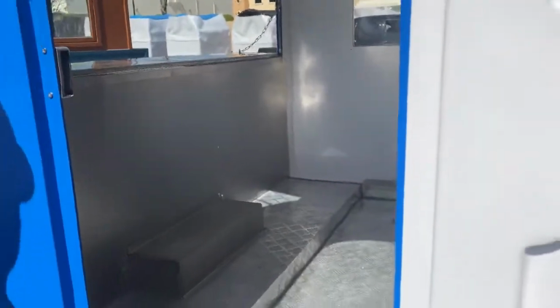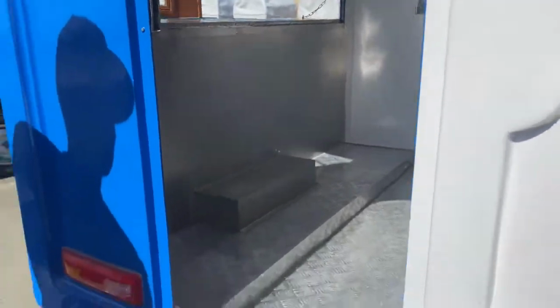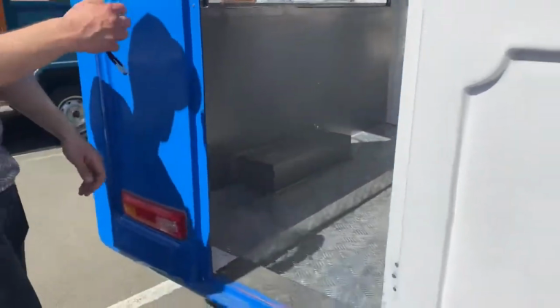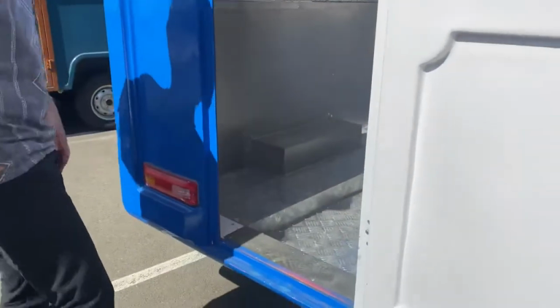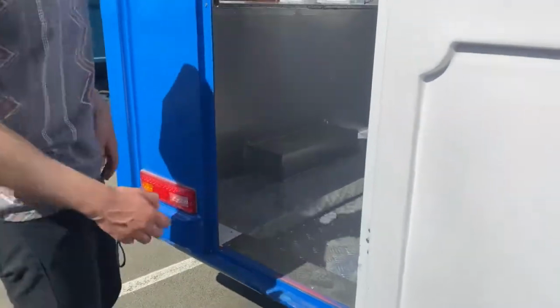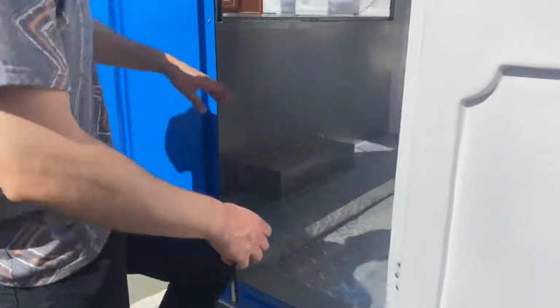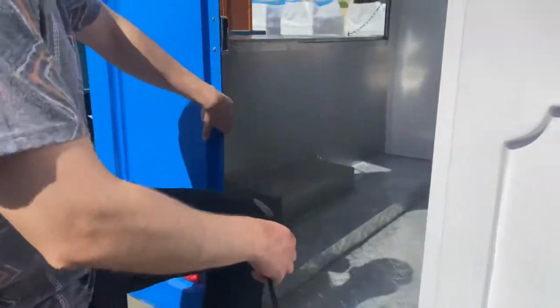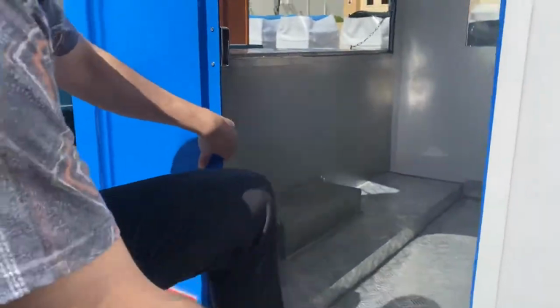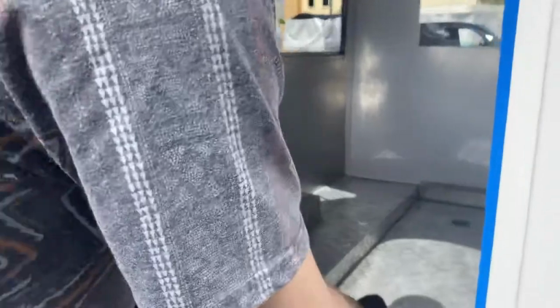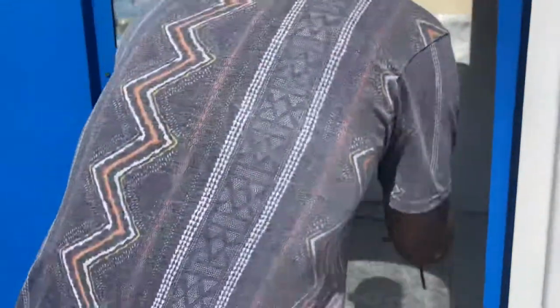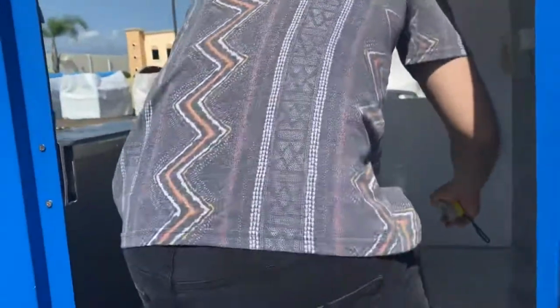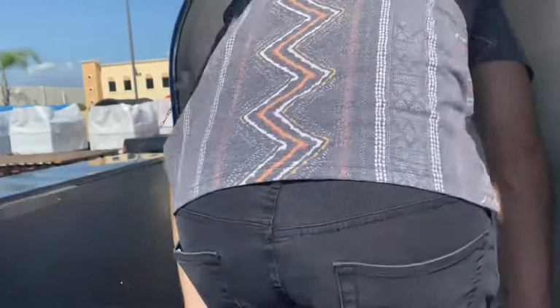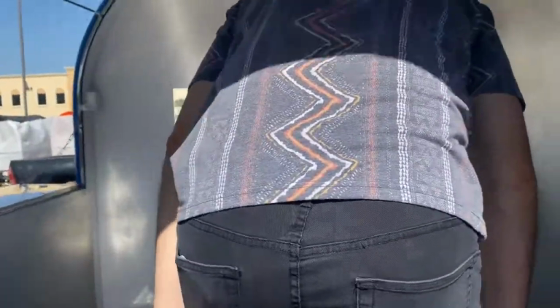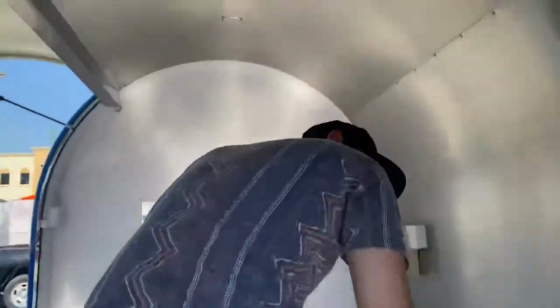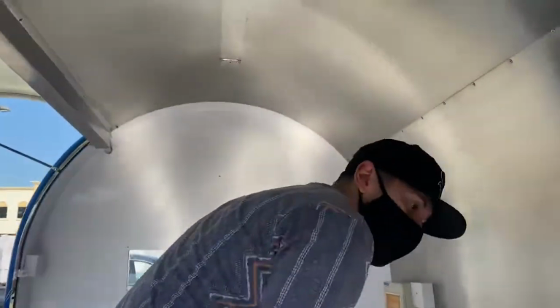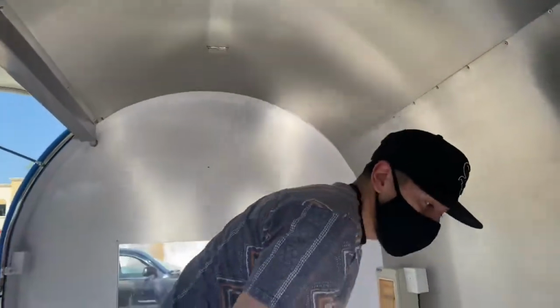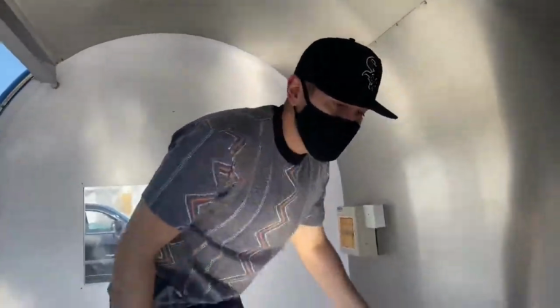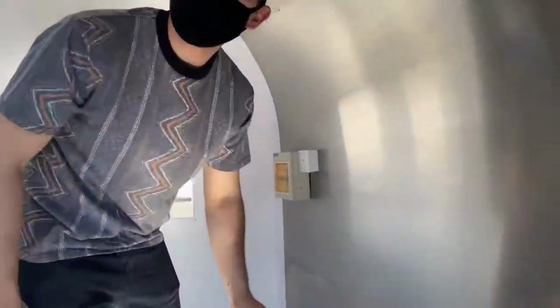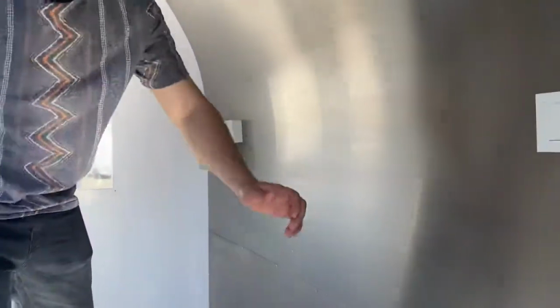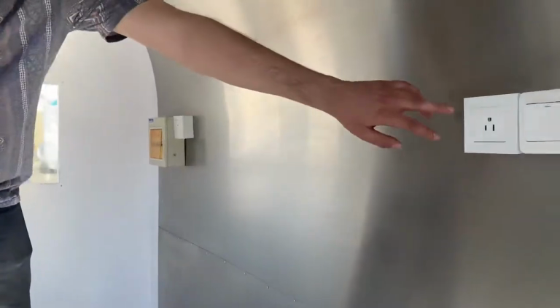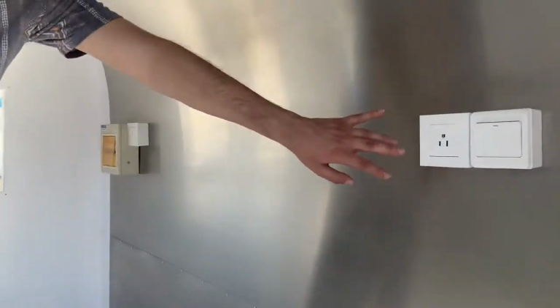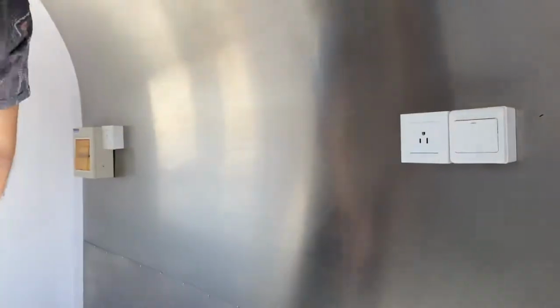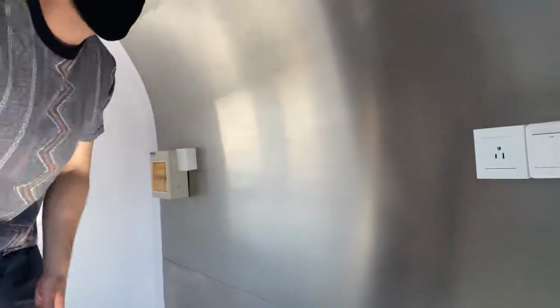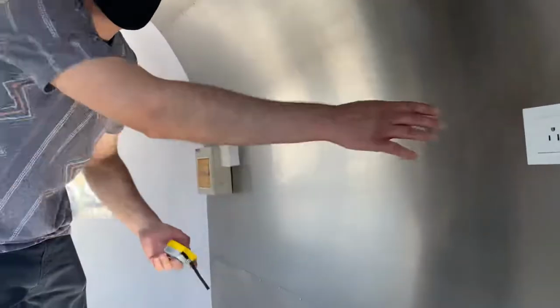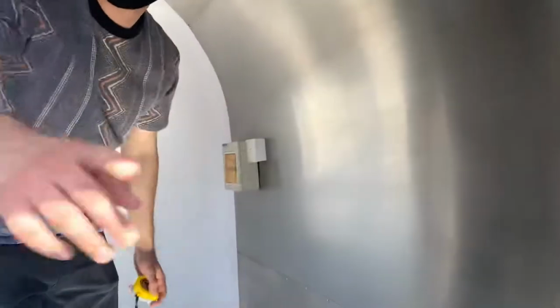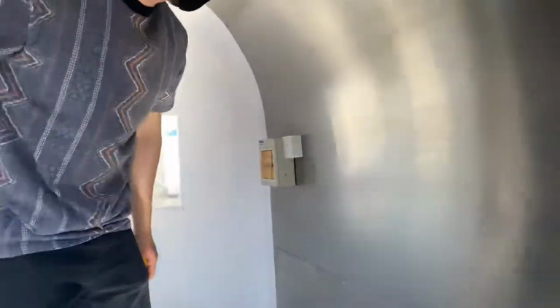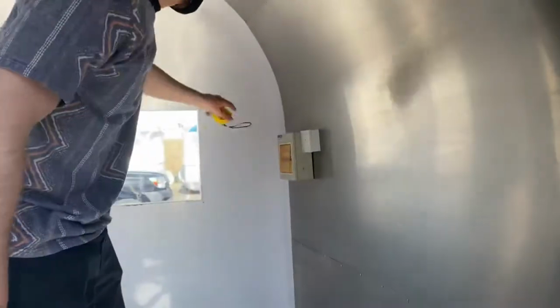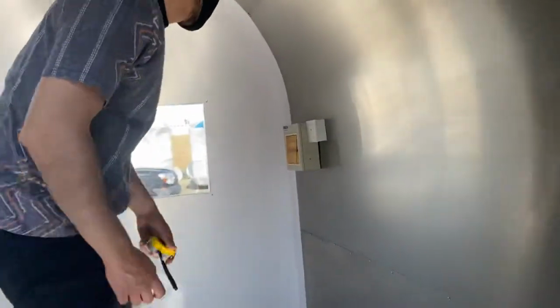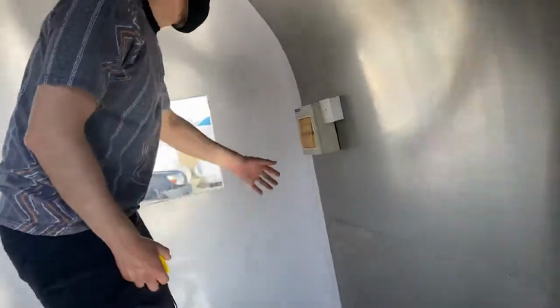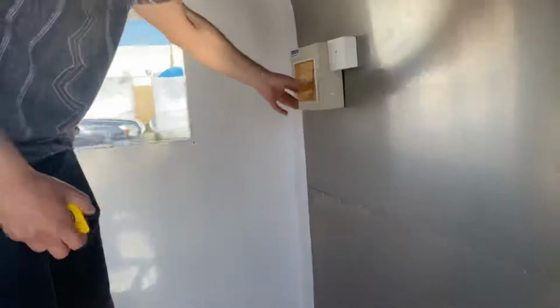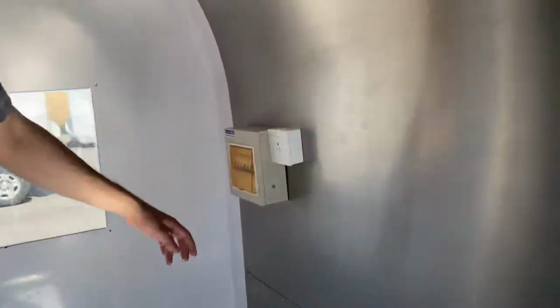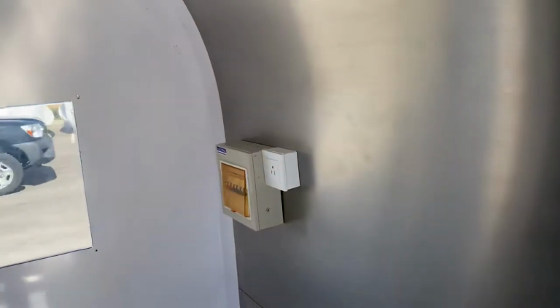Now if you follow me over here to the inside, we'll show you the inside of the trailer. Inside, you can see that there are going to be outlets all over the trailer. You've got your electric box over here.